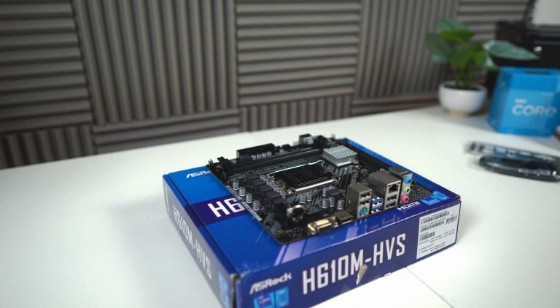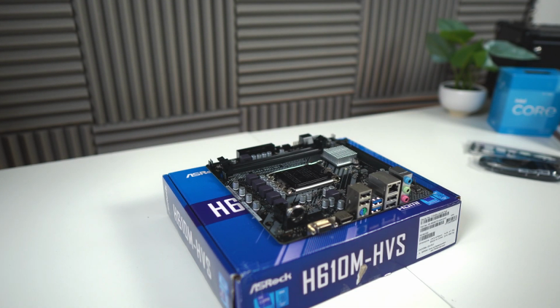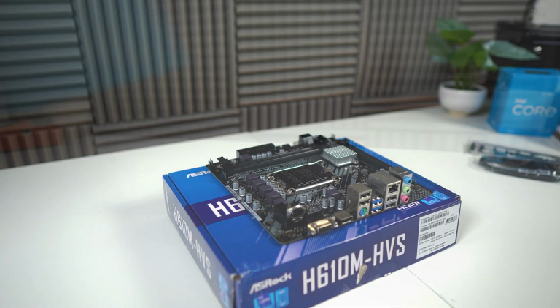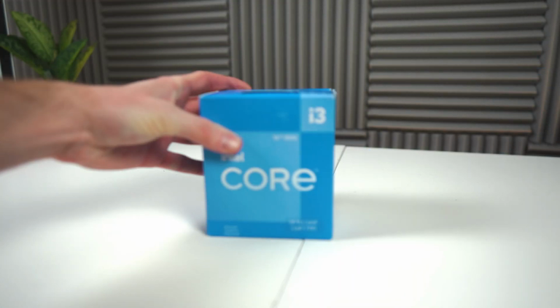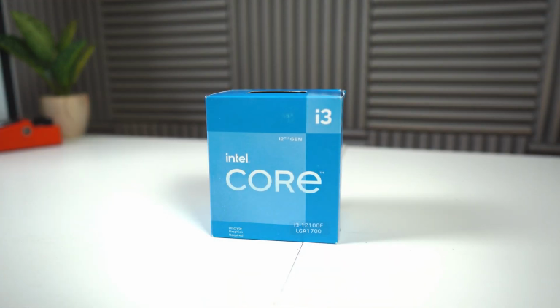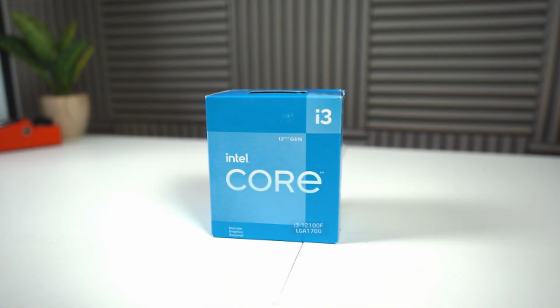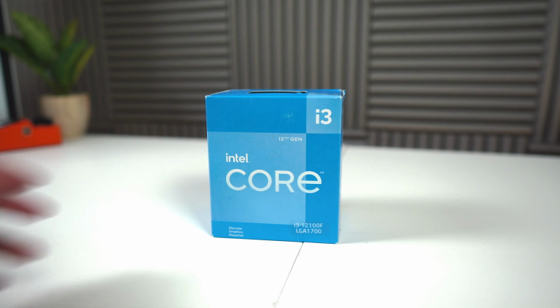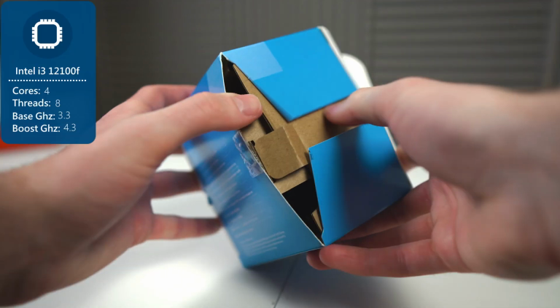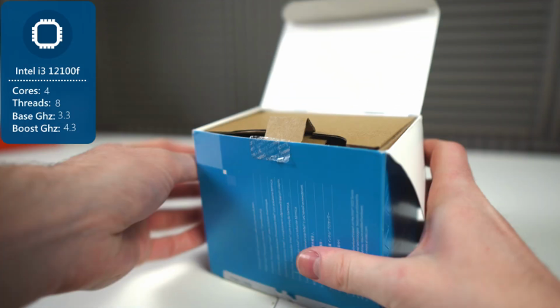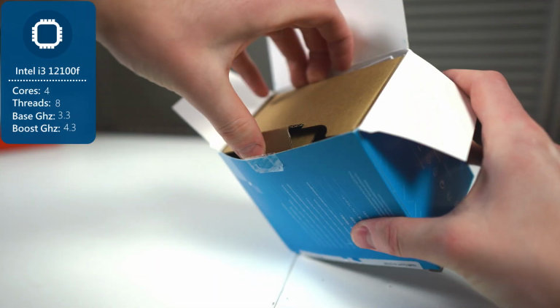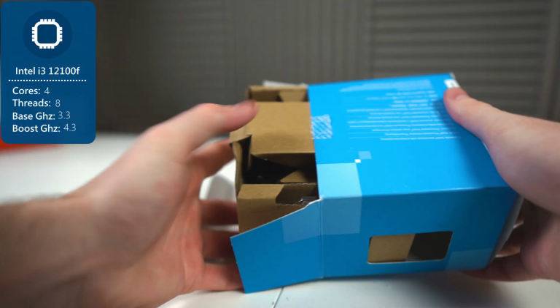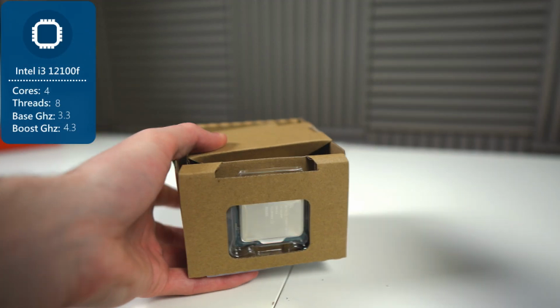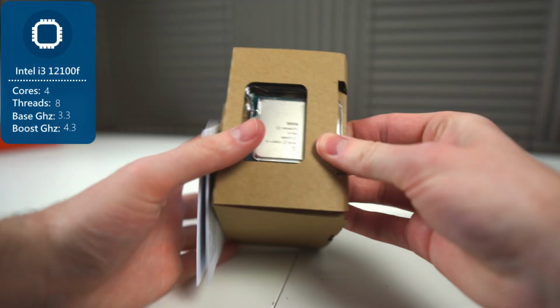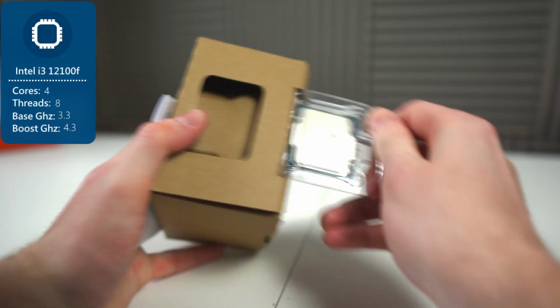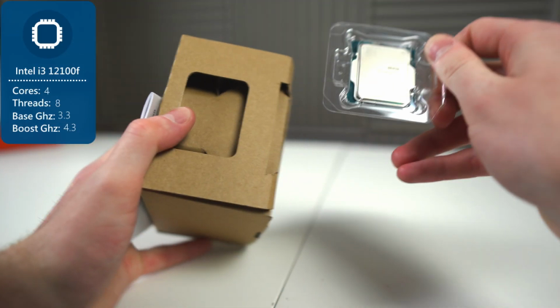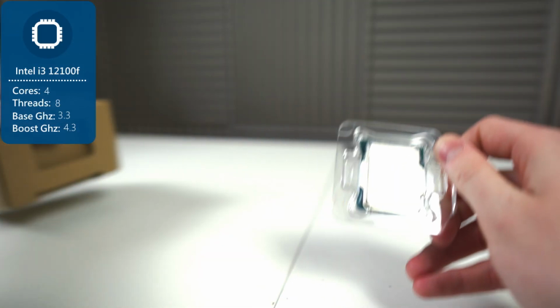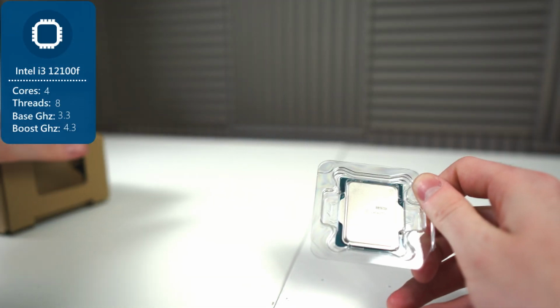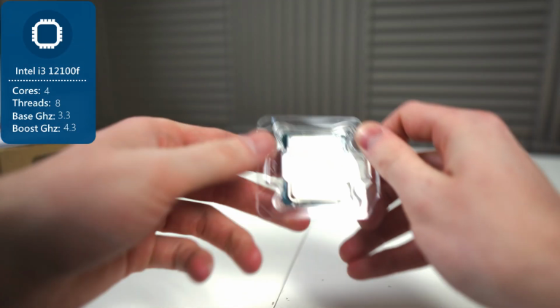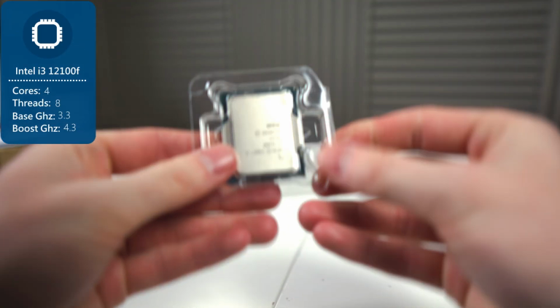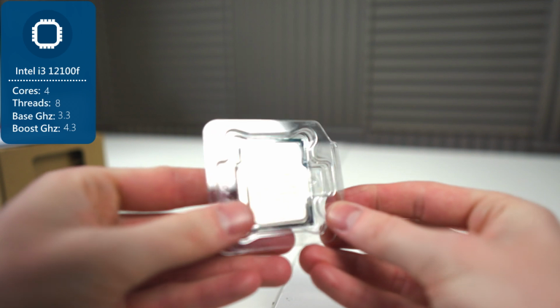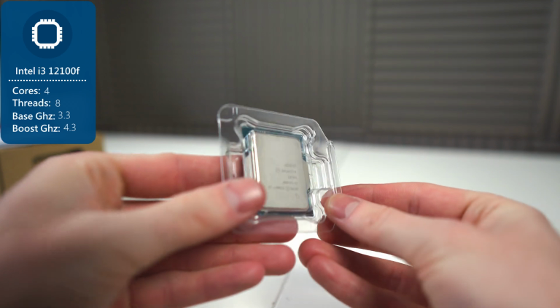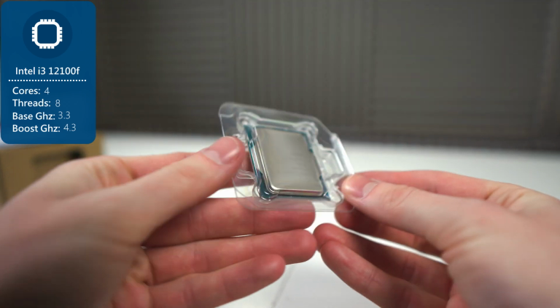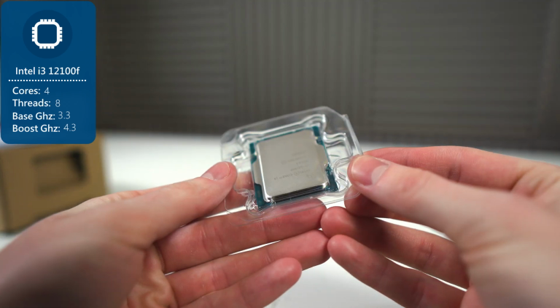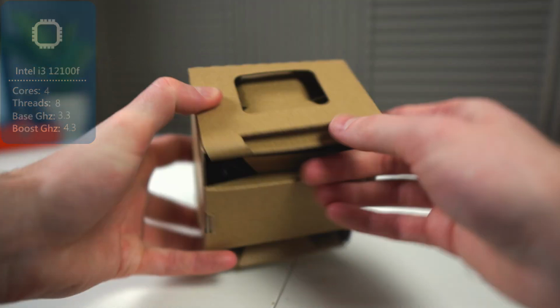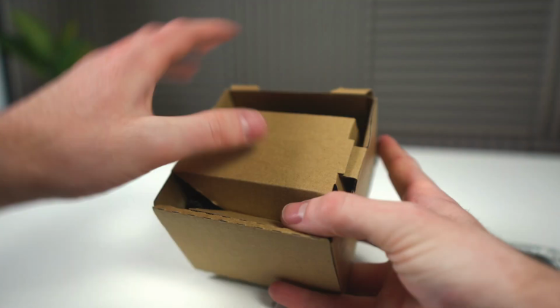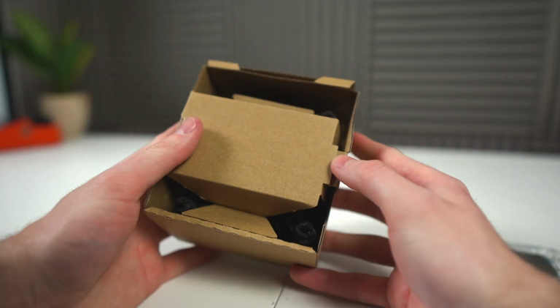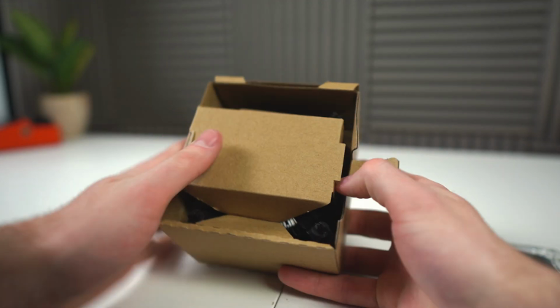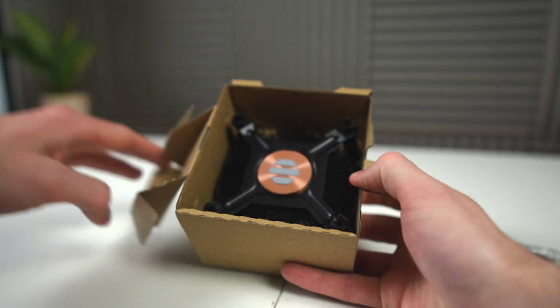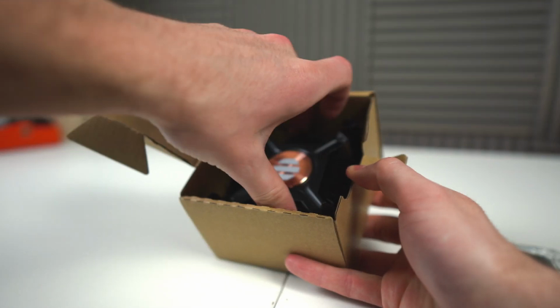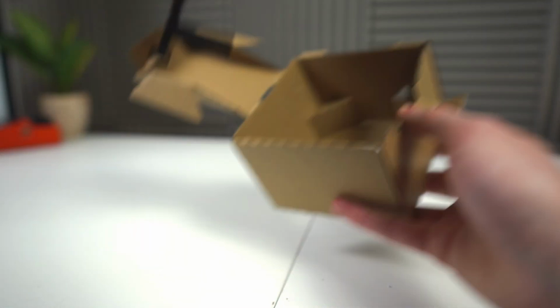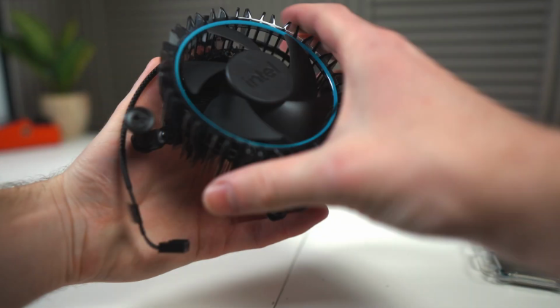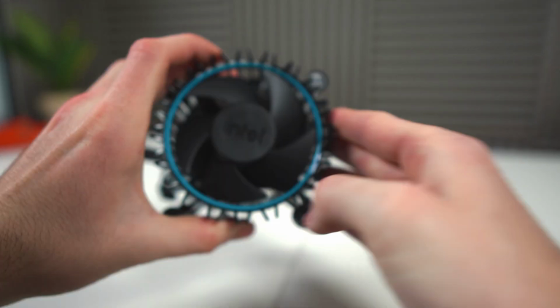Now we're going to go ahead and install the CPU, the Intel i3-12100F. Modern i3 processors are phenomenal for both productivity and gaming, and the stock cooler will do just fine, as you'll see in the benchmarks later.